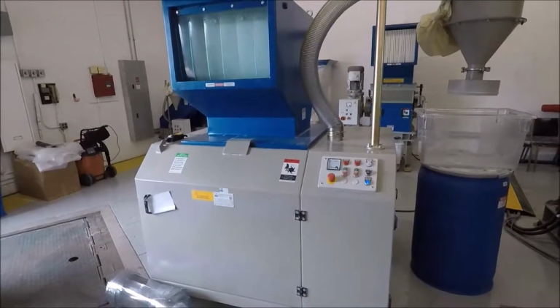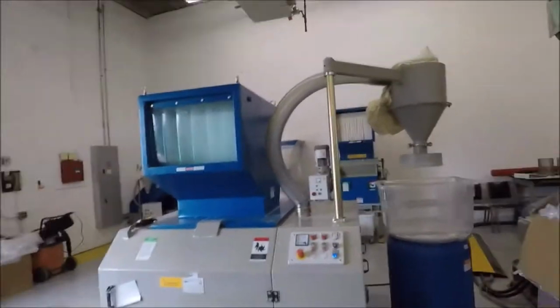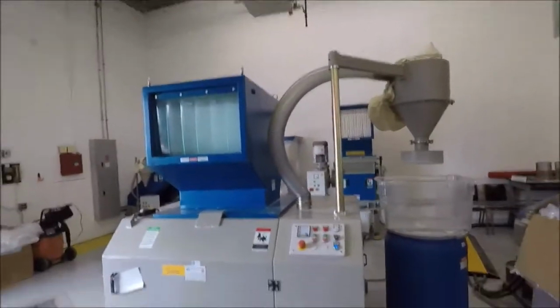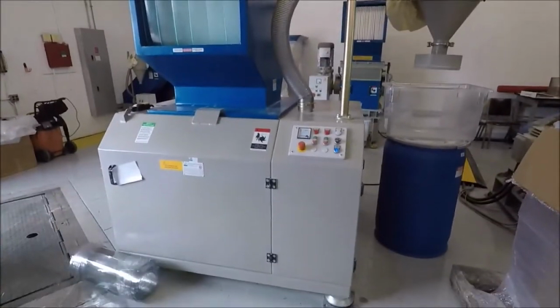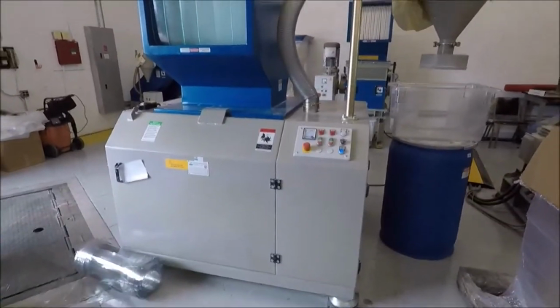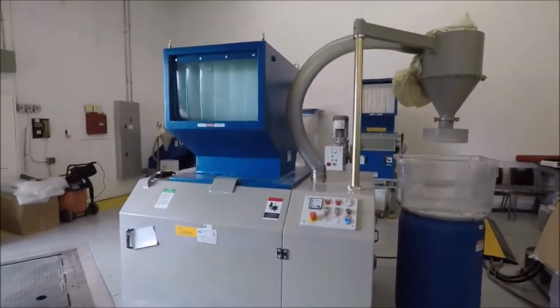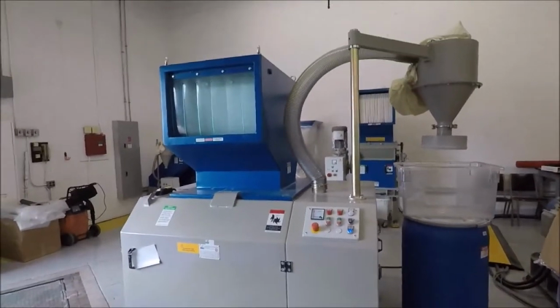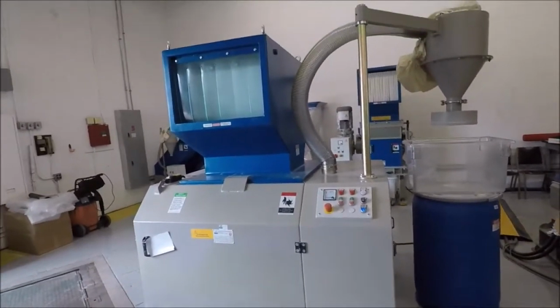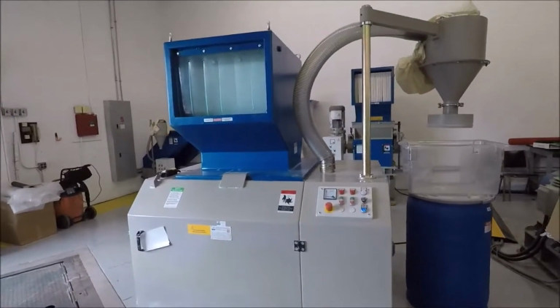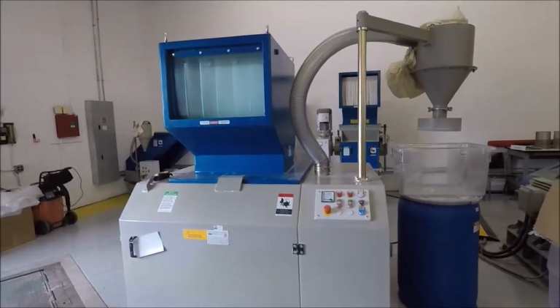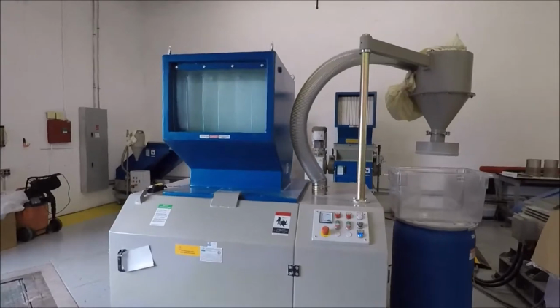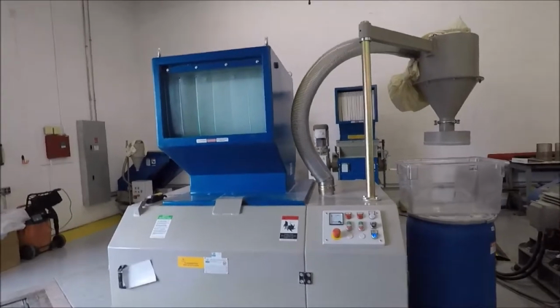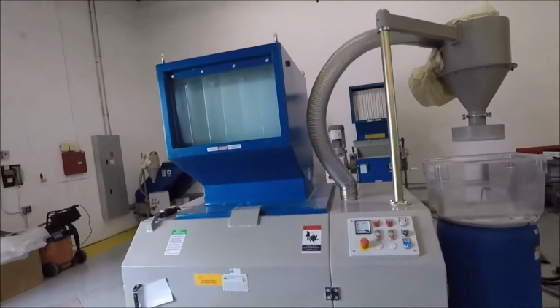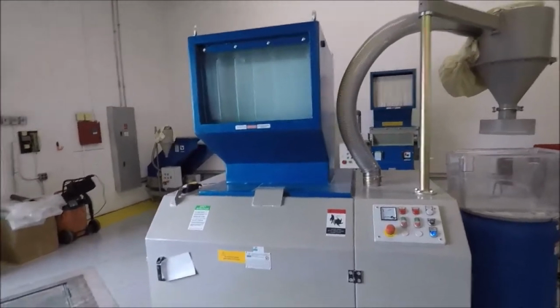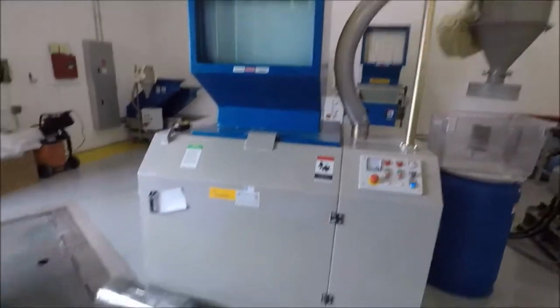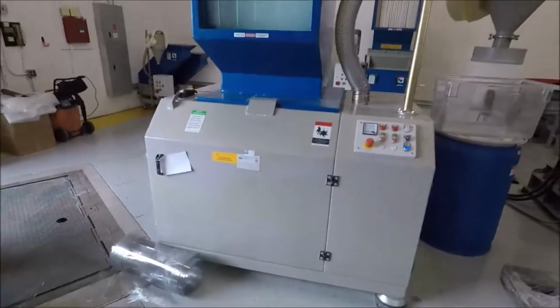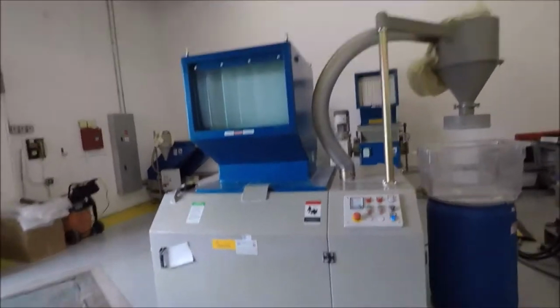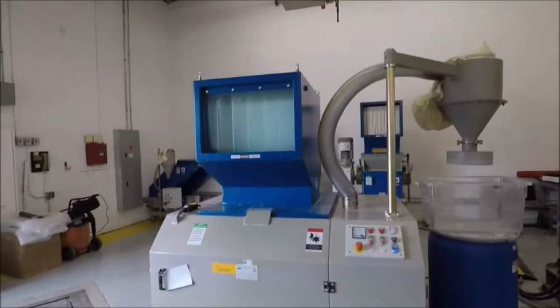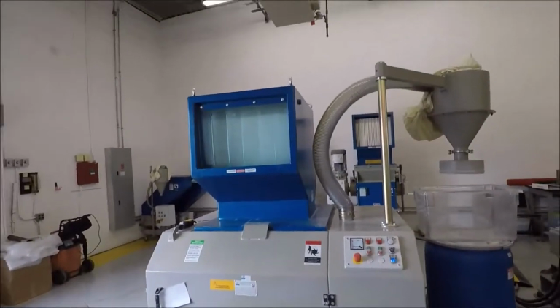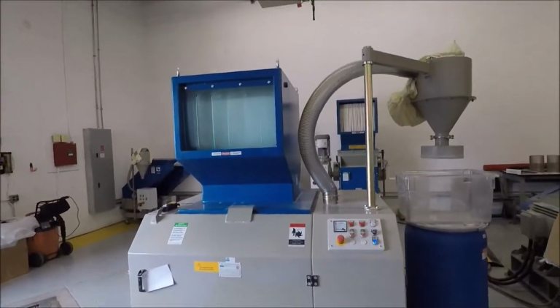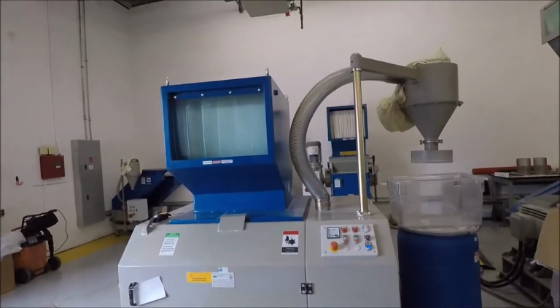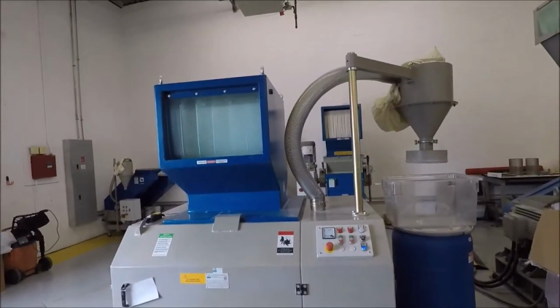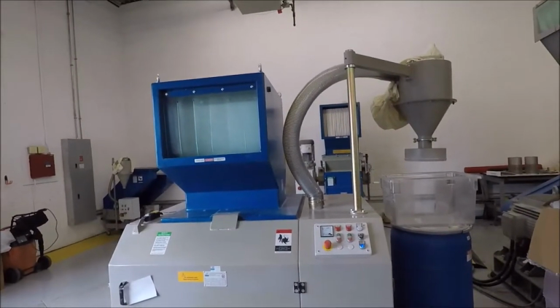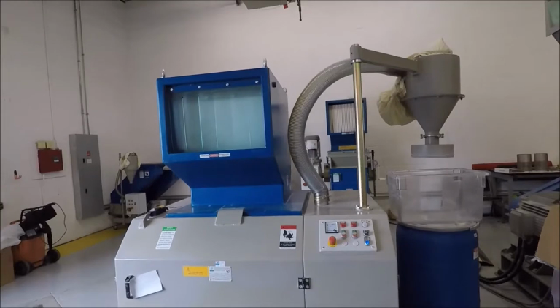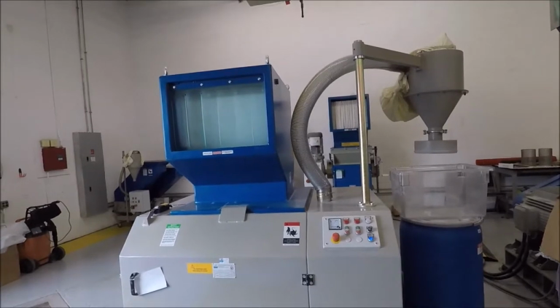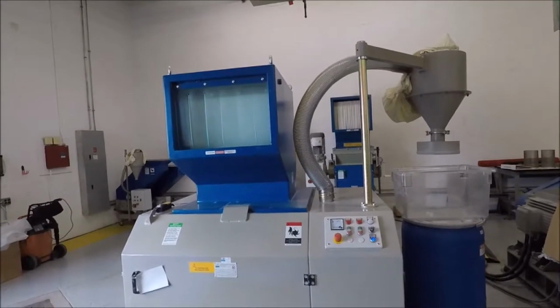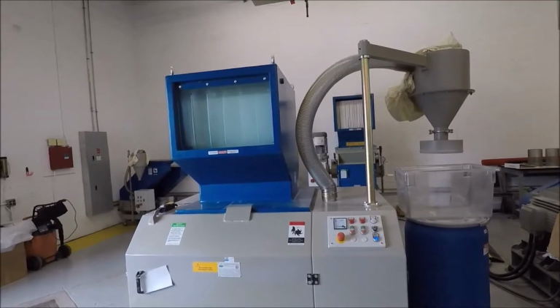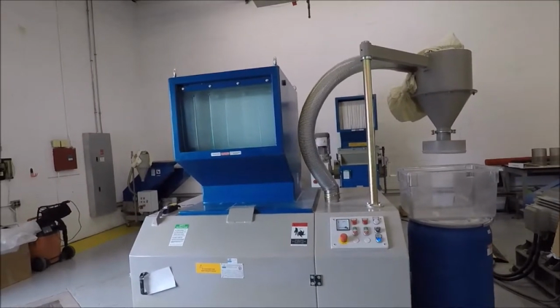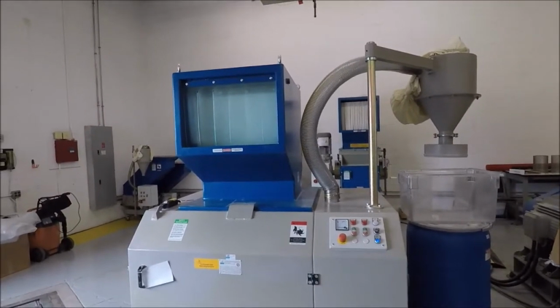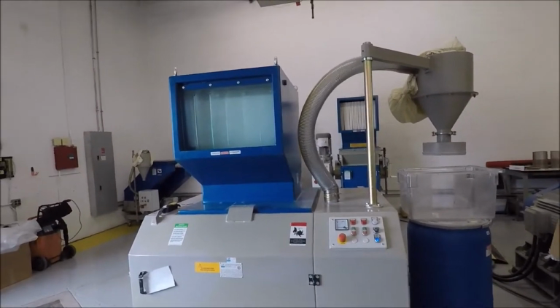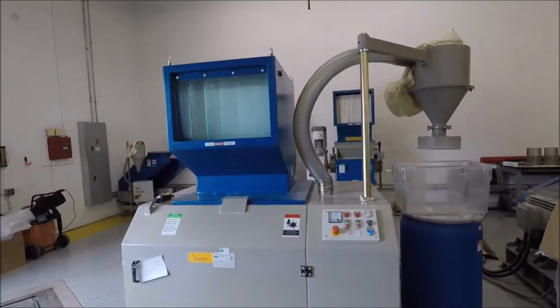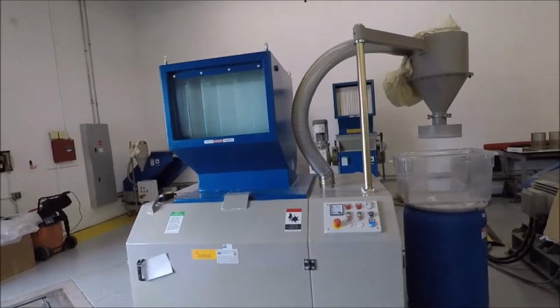We're going to run your test in a GSC 300-600. It's a 15 horsepower unit and we have a six millimeter screen in it. For material like yours, a lot of times people run it with a 10 or 12 millimeter screen so you don't get as much dust in the process.